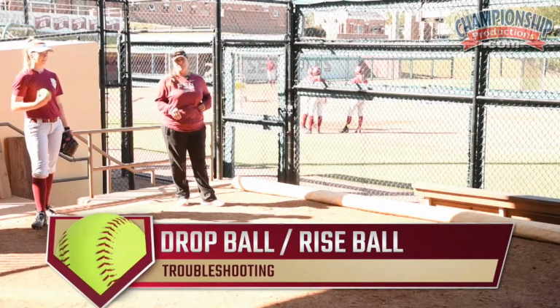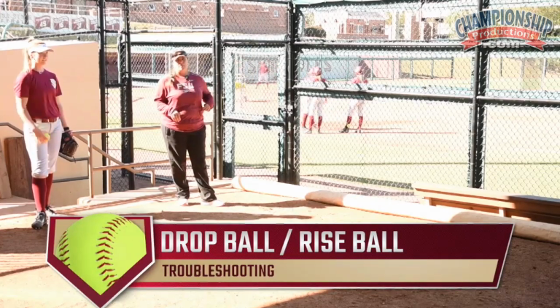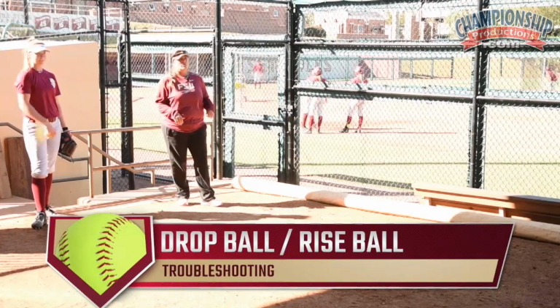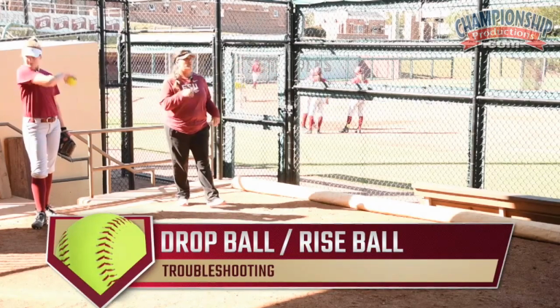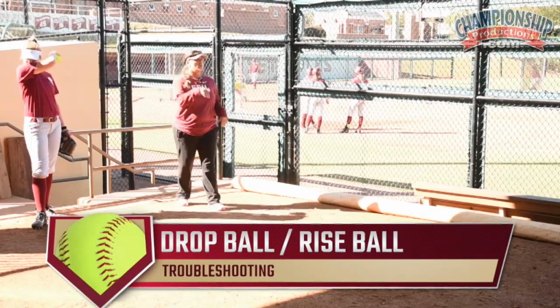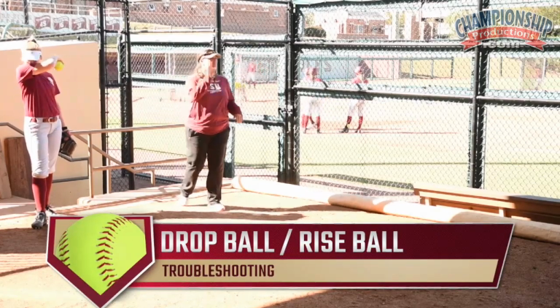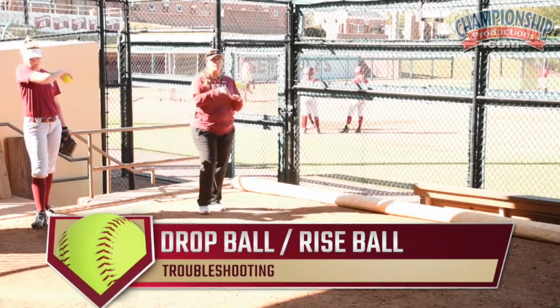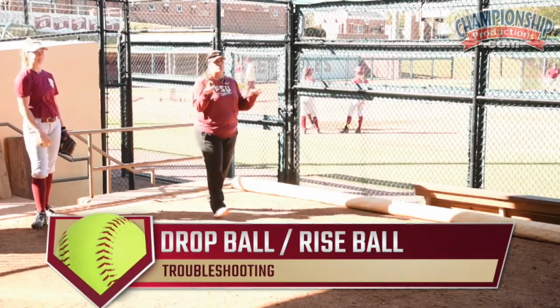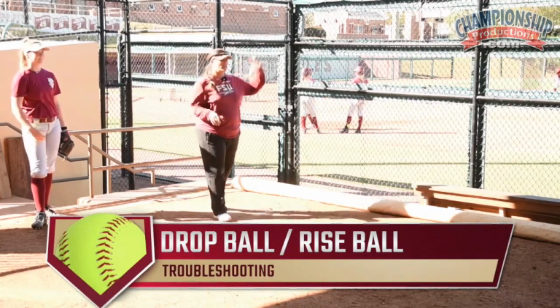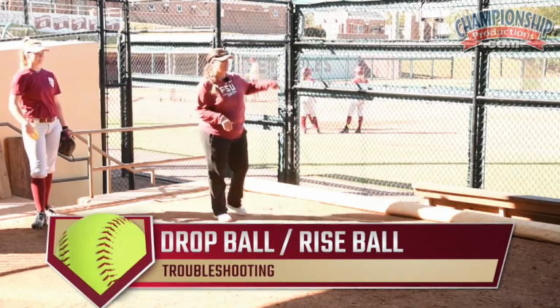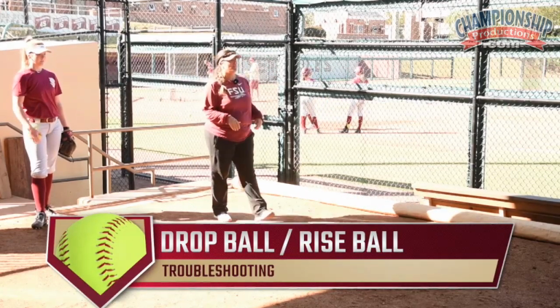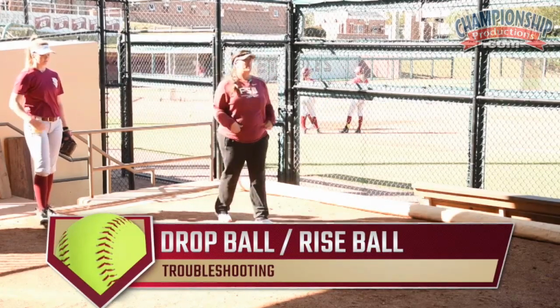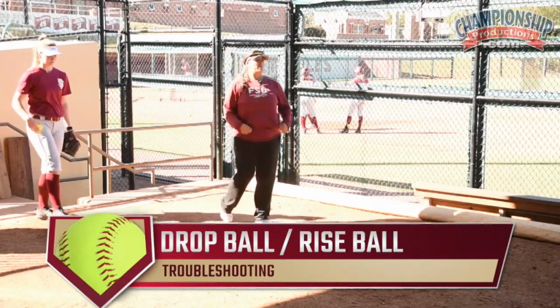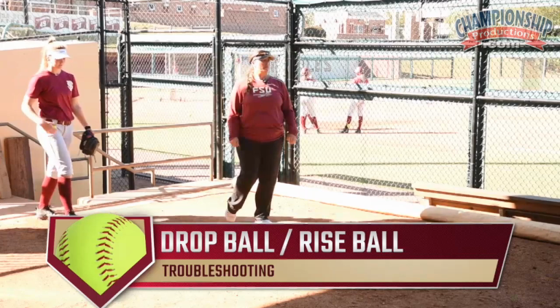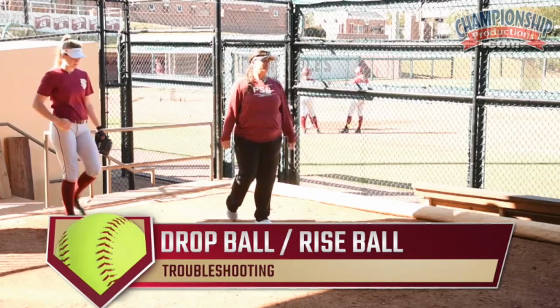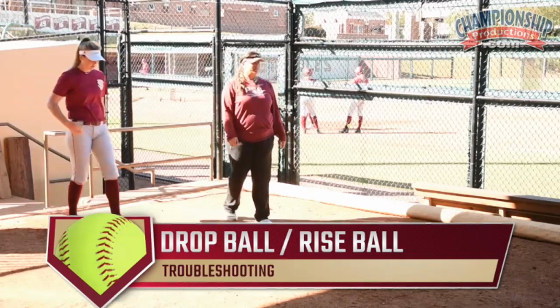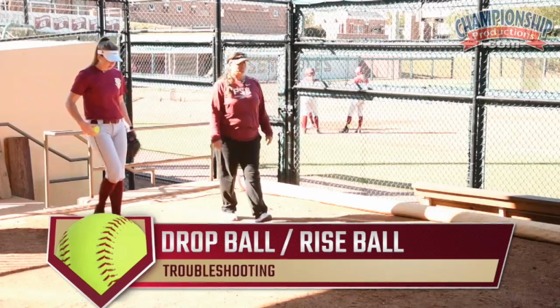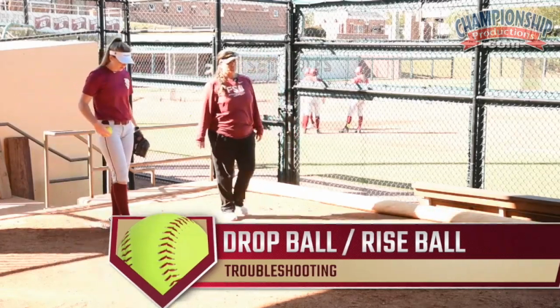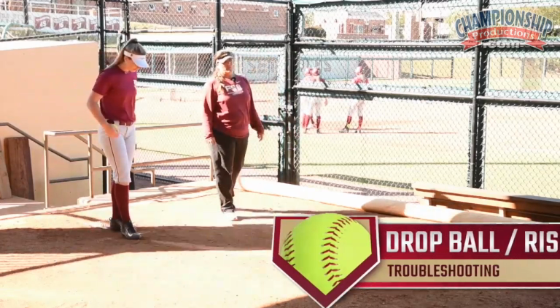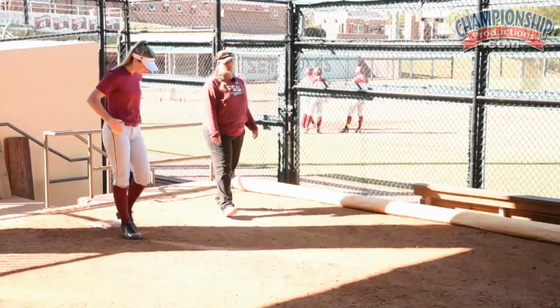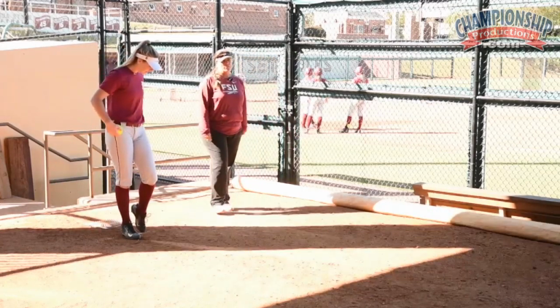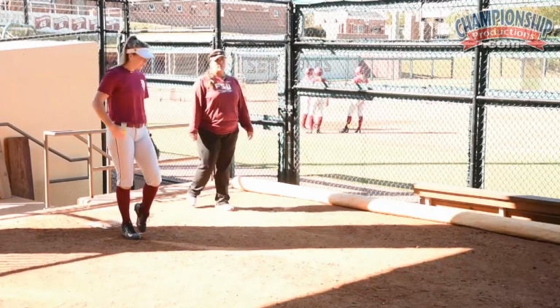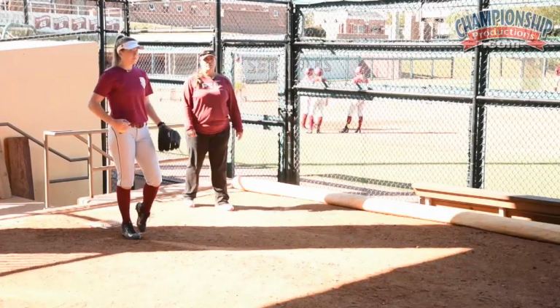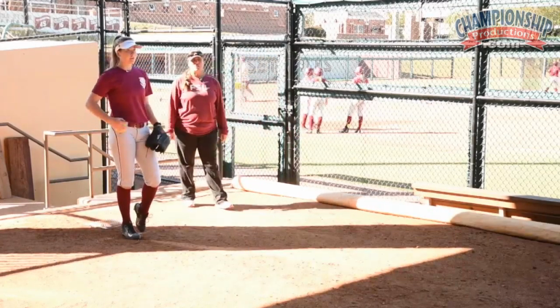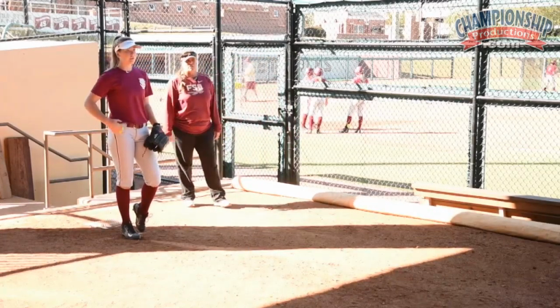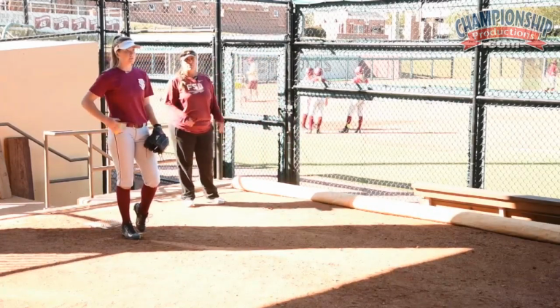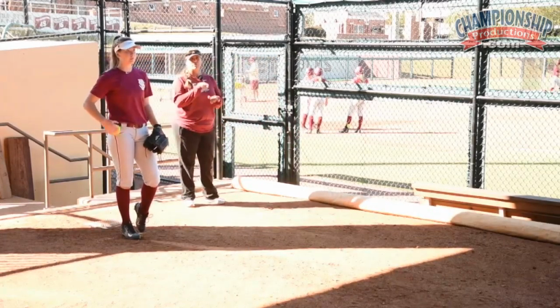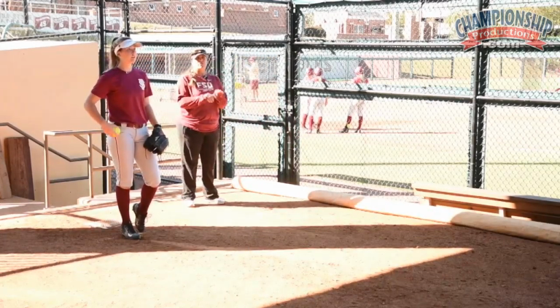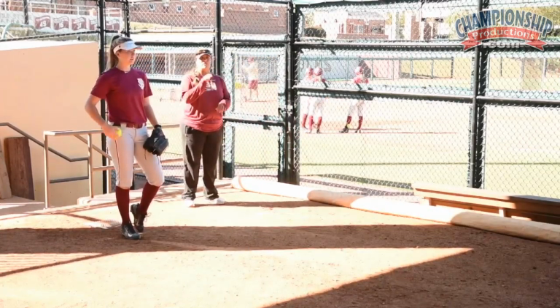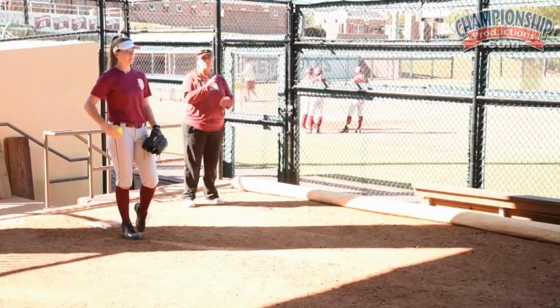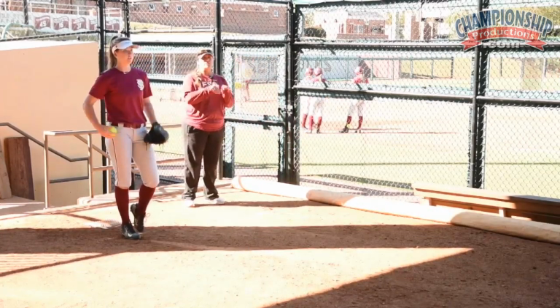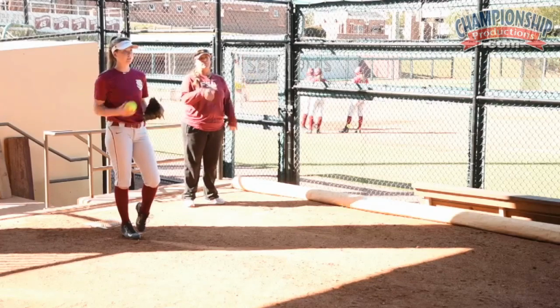Okay, so we're gonna go drop ball, rise ball, just right at you. I don't really care about locations, I just want to work the transition of down, up, down, up, down, up.